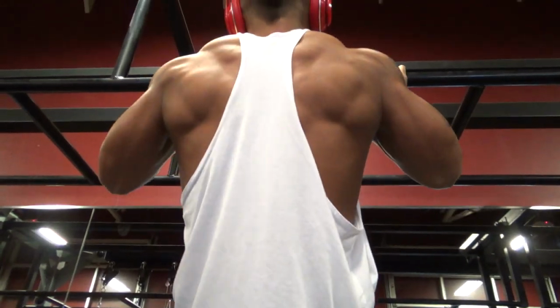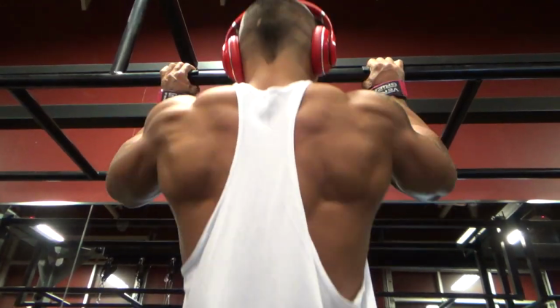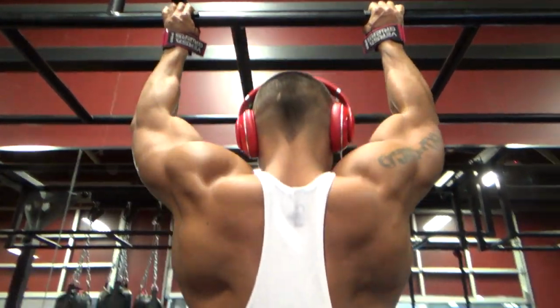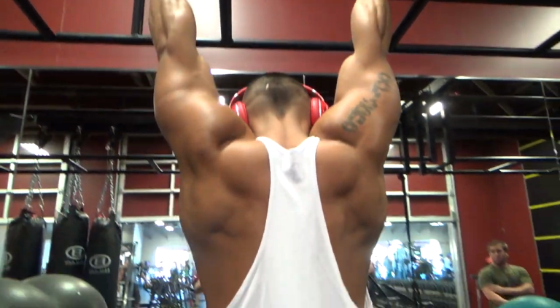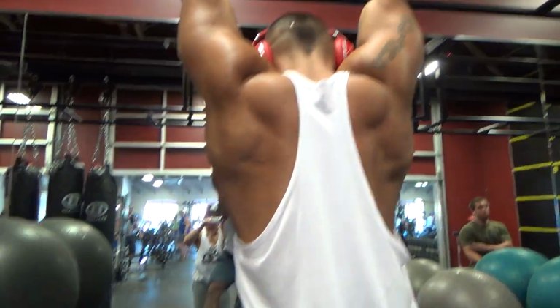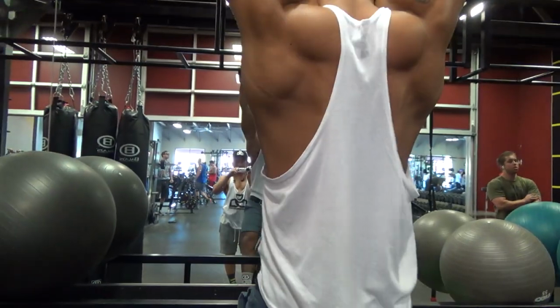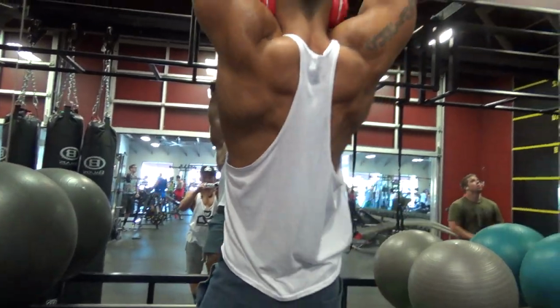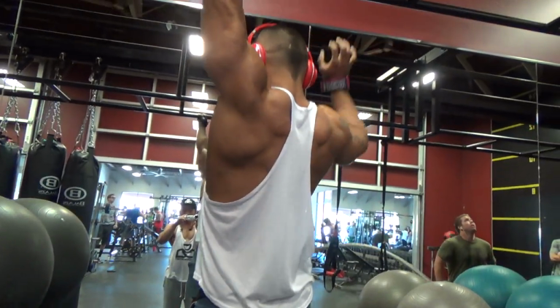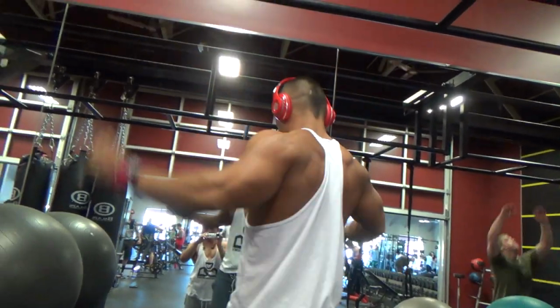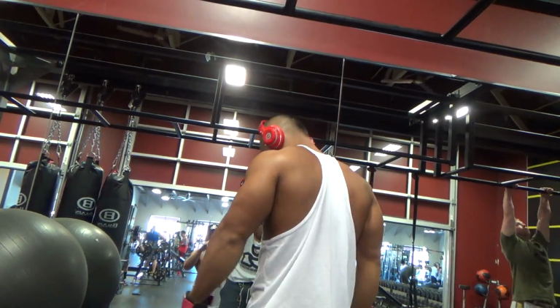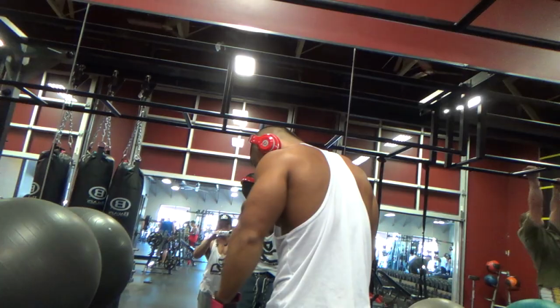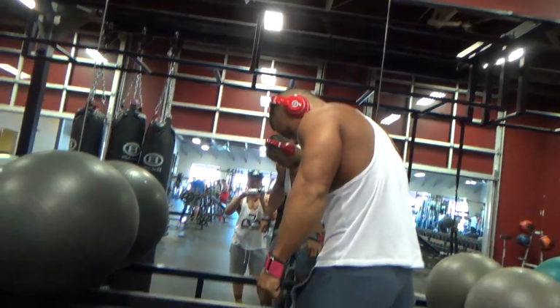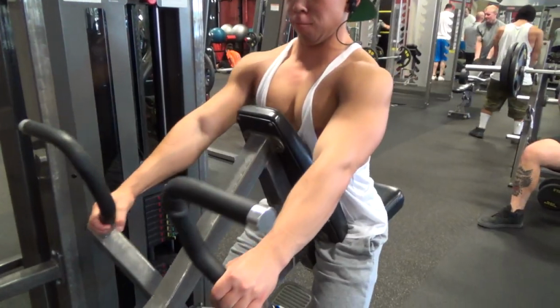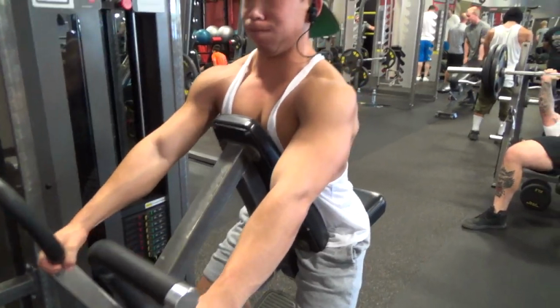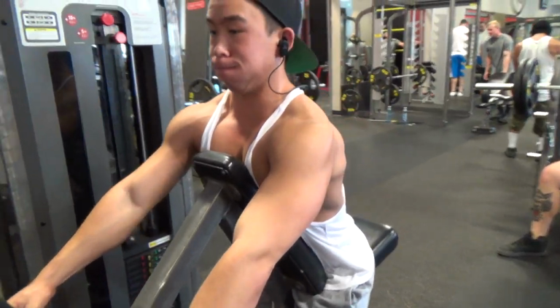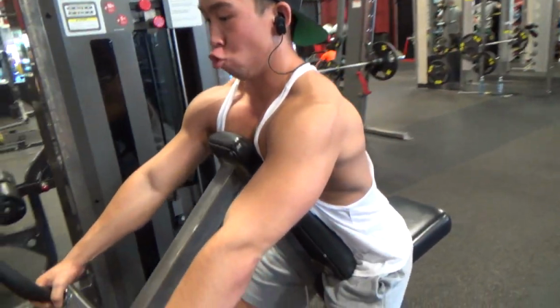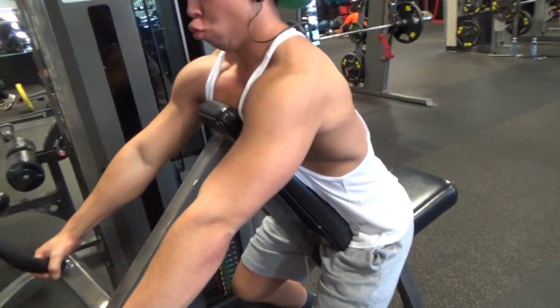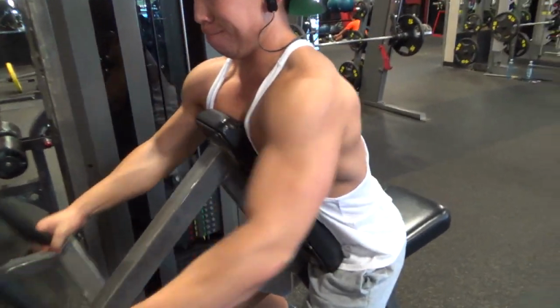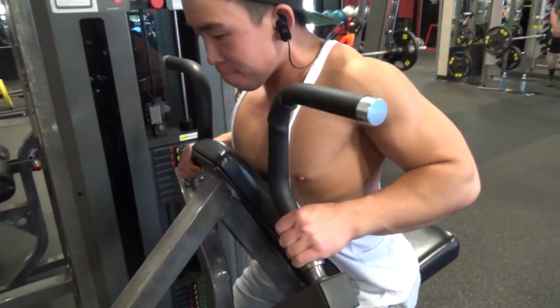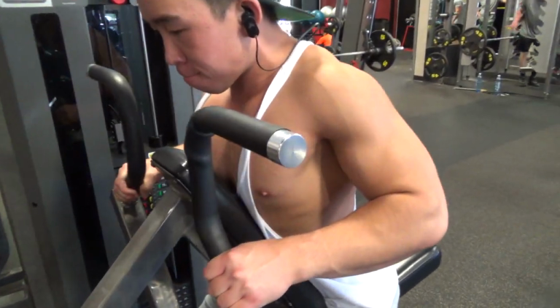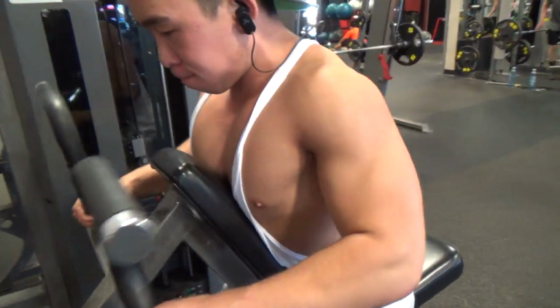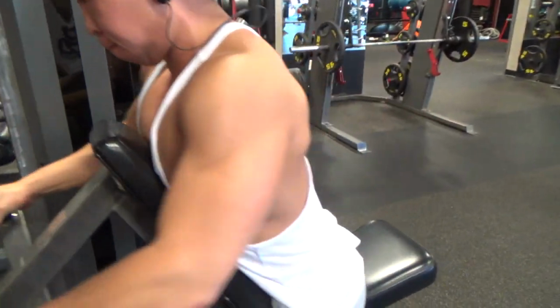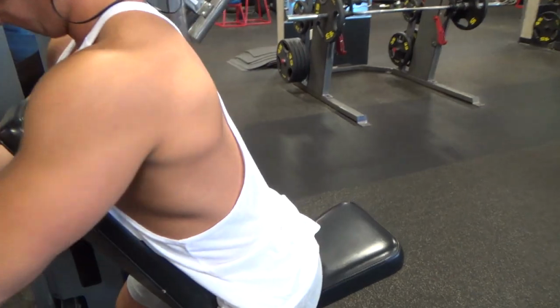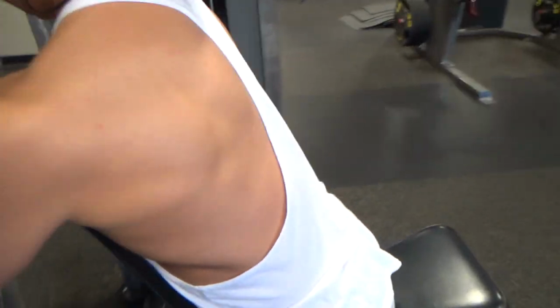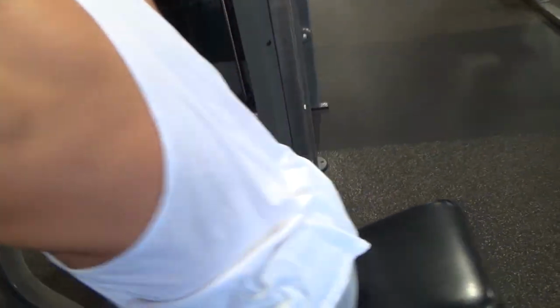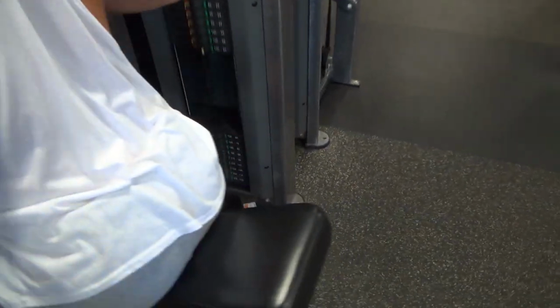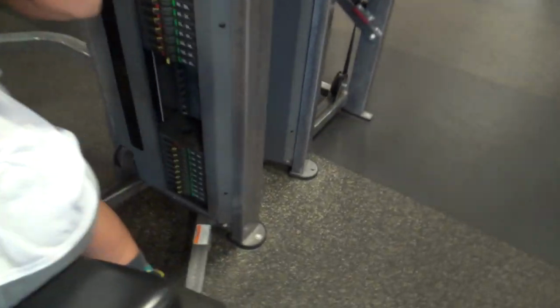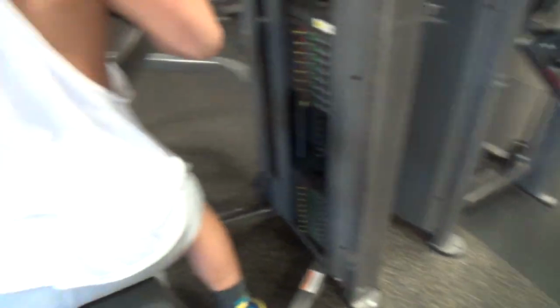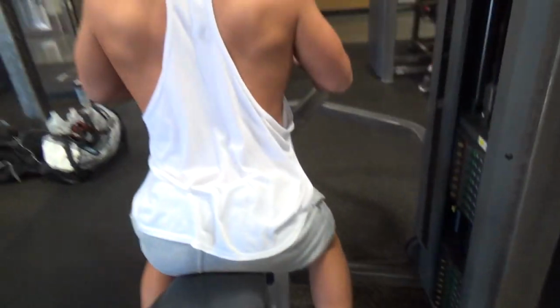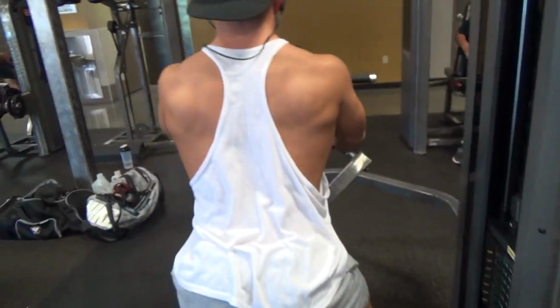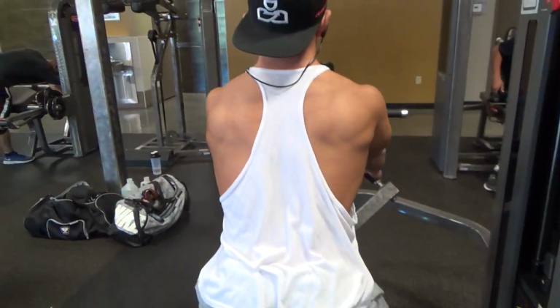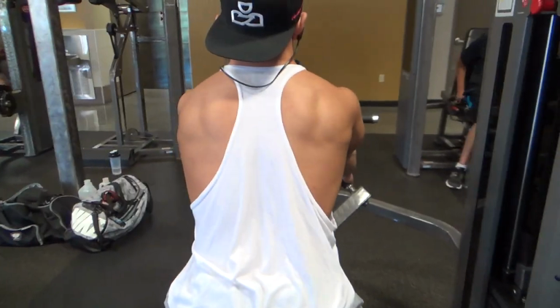Tankster did bodyweight — it felt pretty good but his grip was starting to give out, so if he went with added weight he probably would not have hit the rep range.